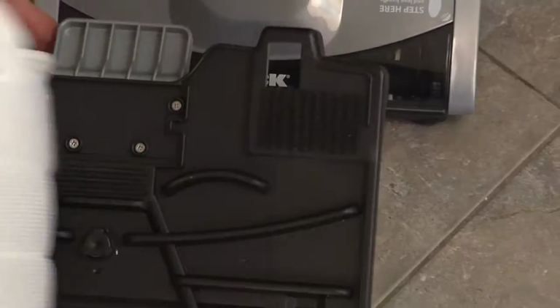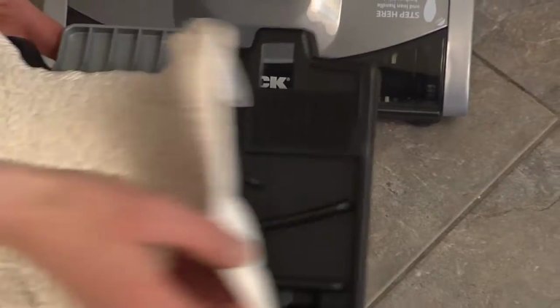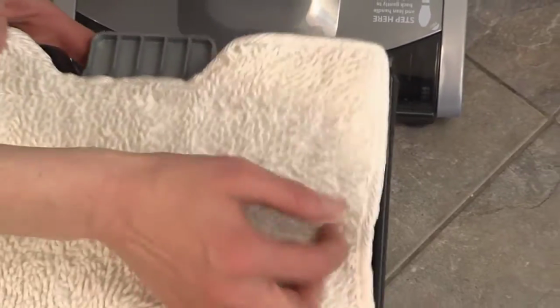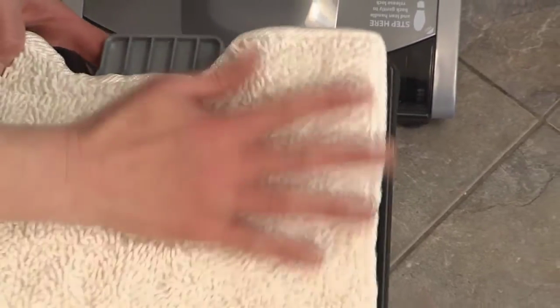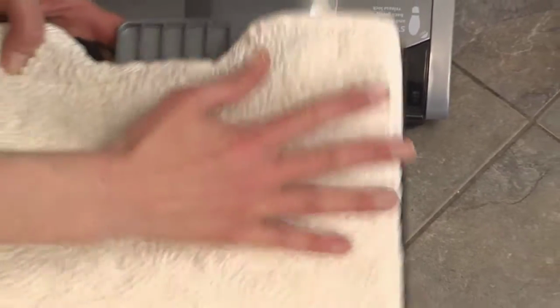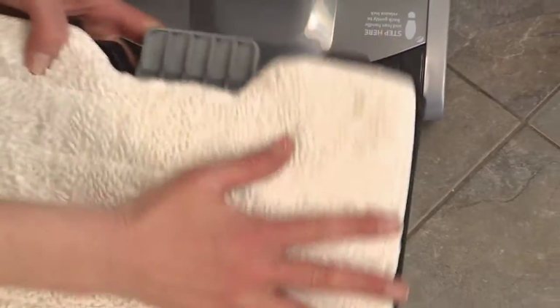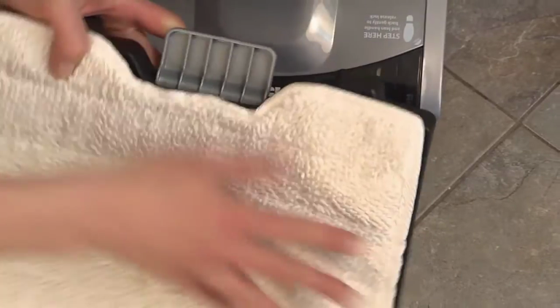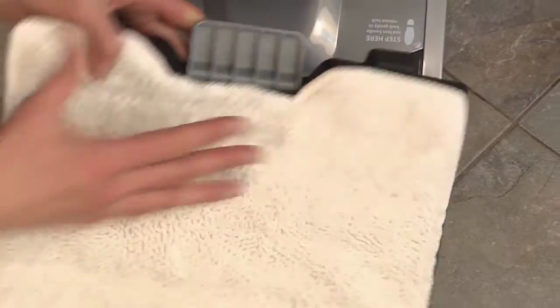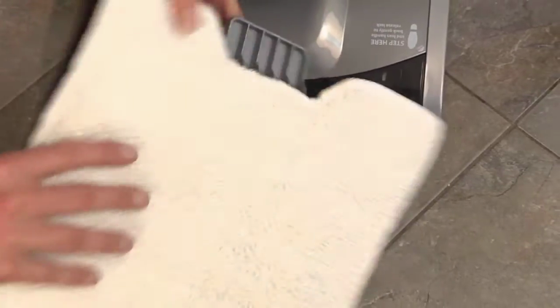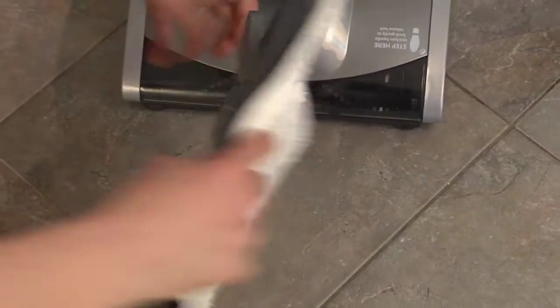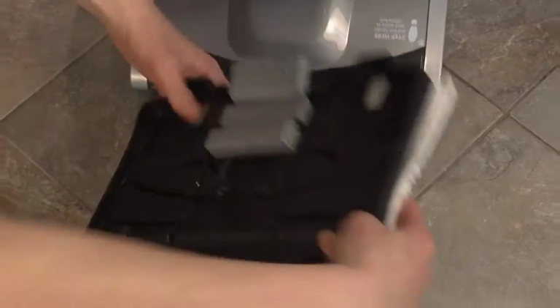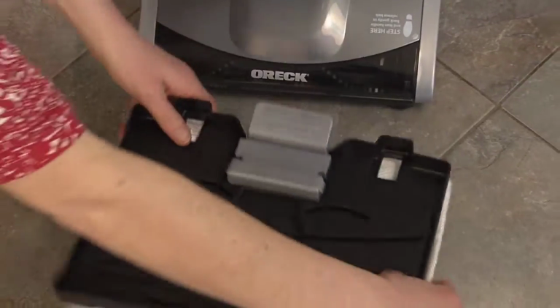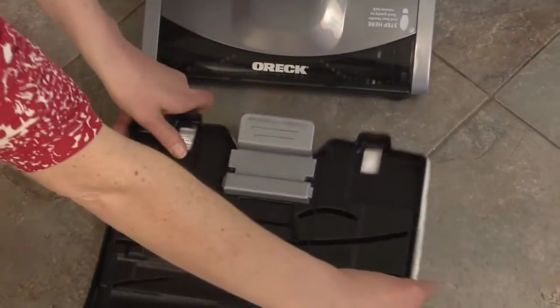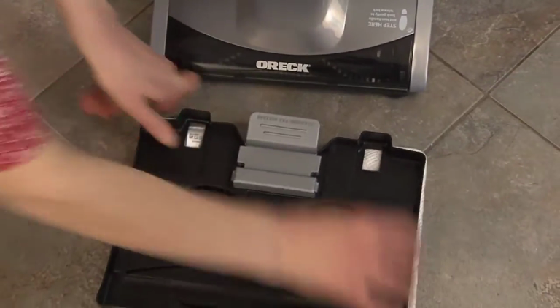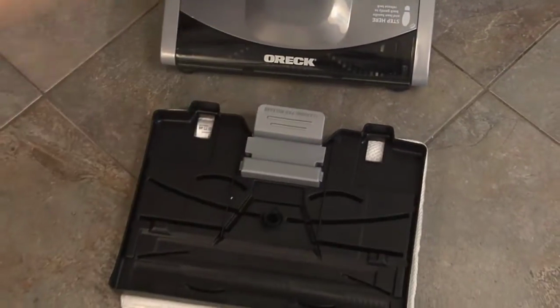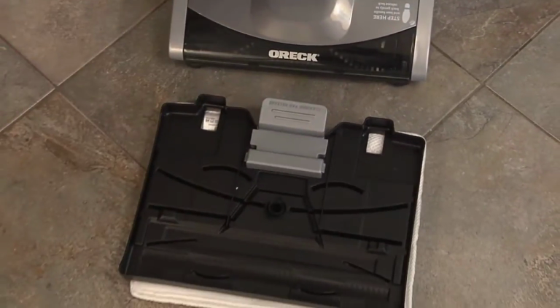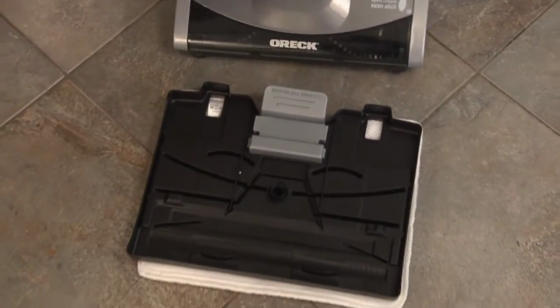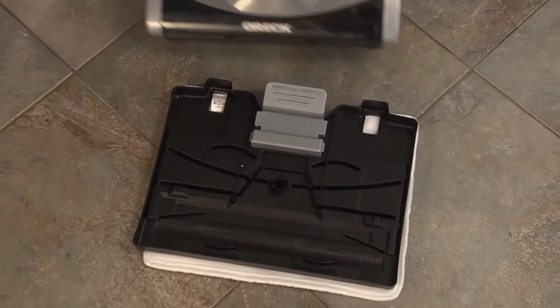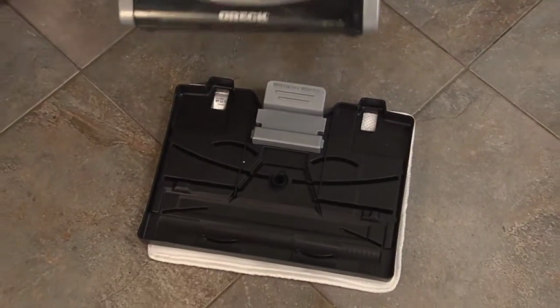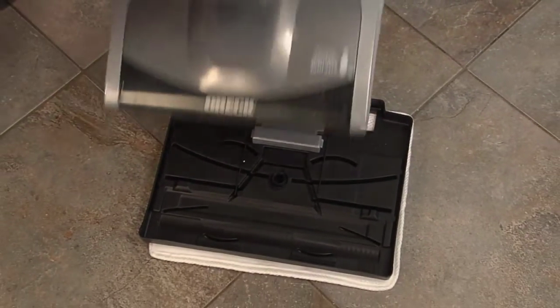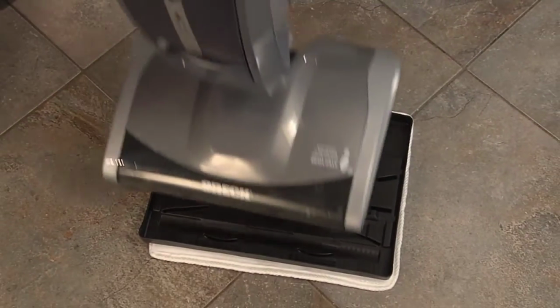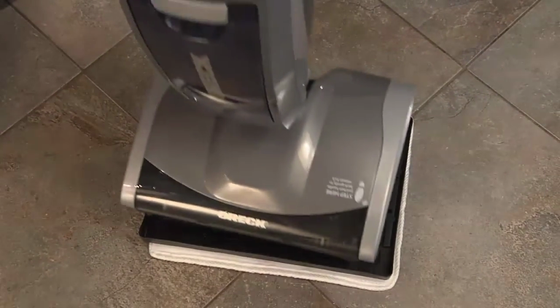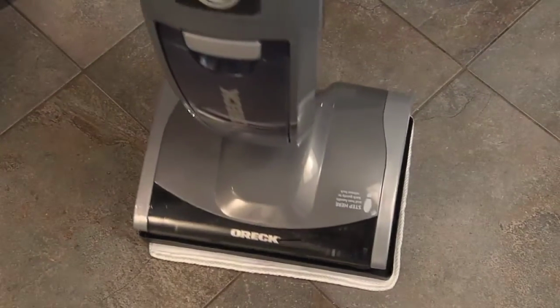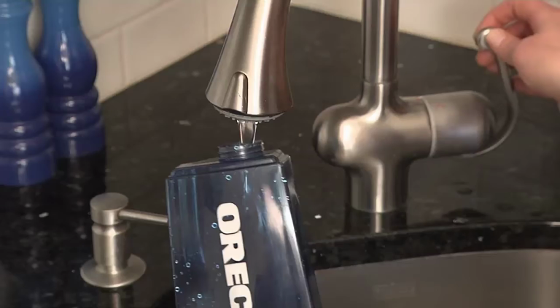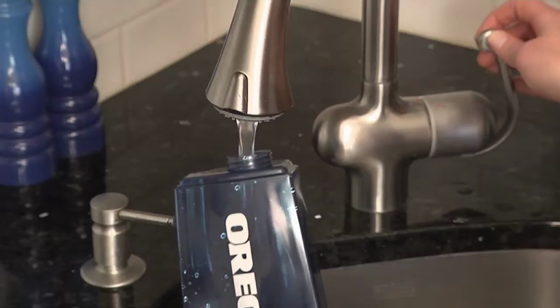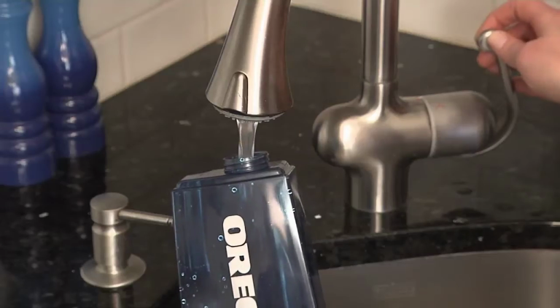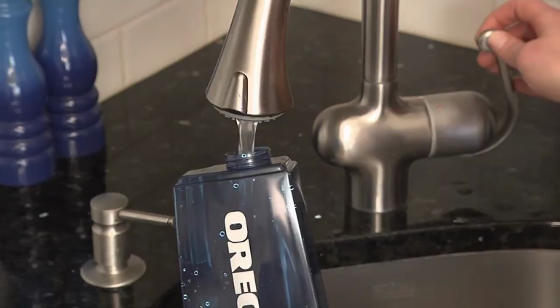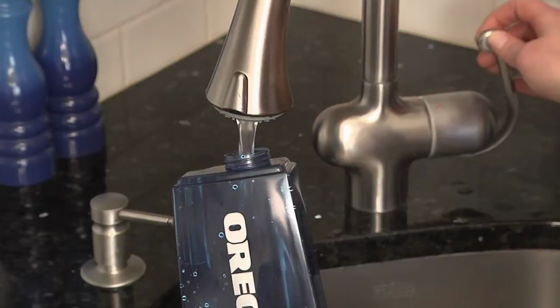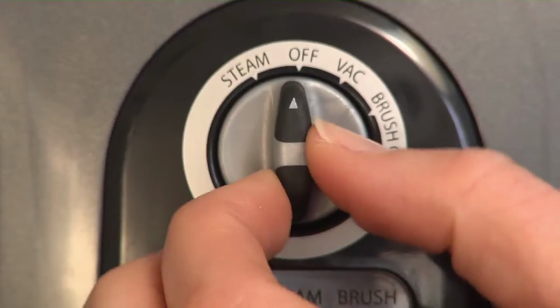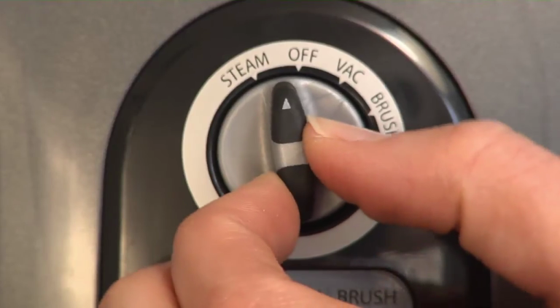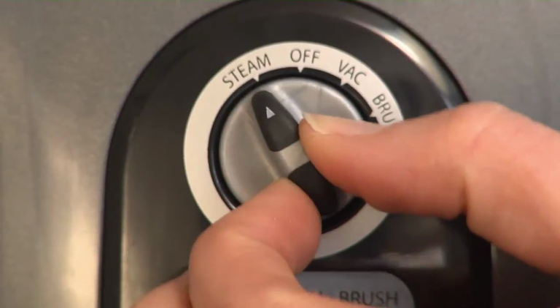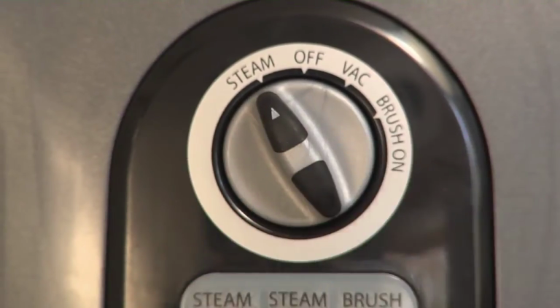For really dirty floors, attach the microfiber steam mop pad to a holder. Then snap the holder to the base plate. Fill the water tank and select the steam setting.